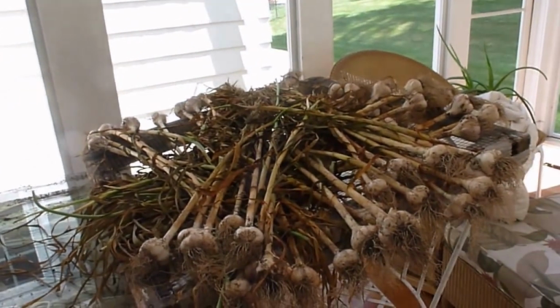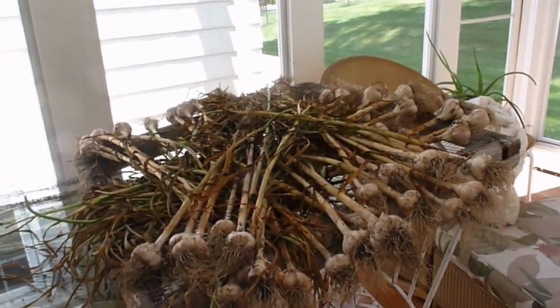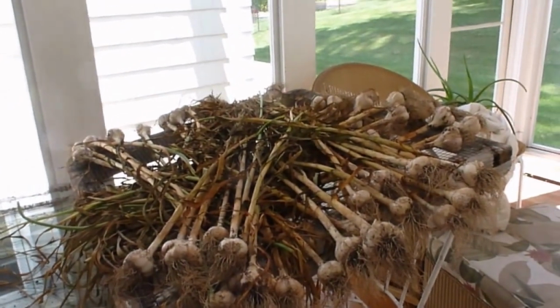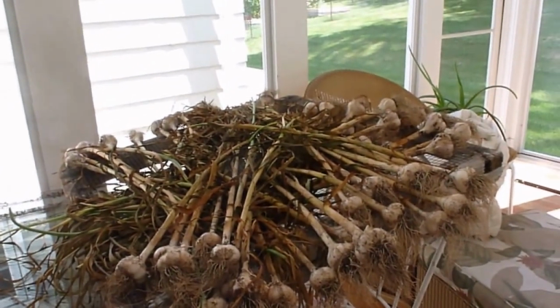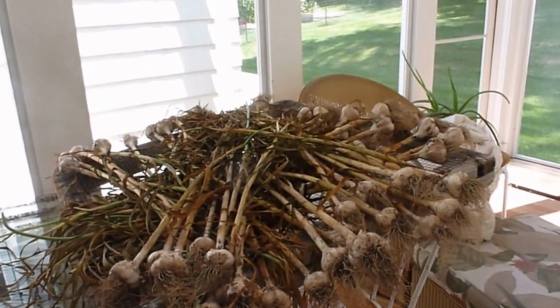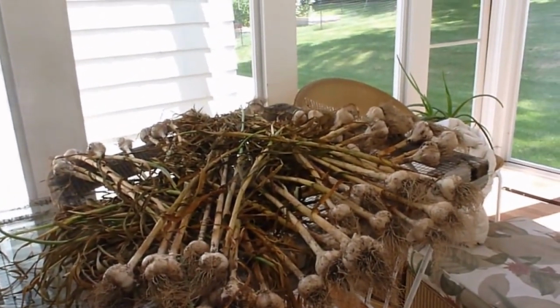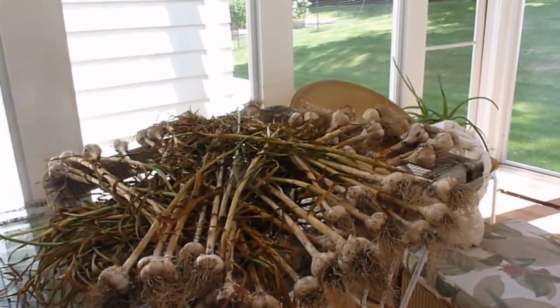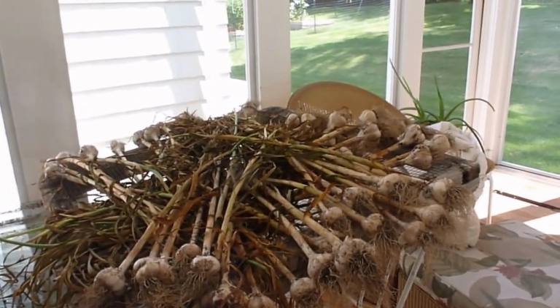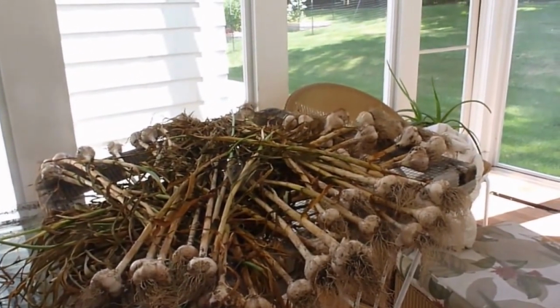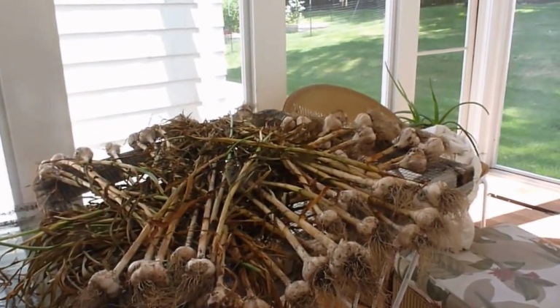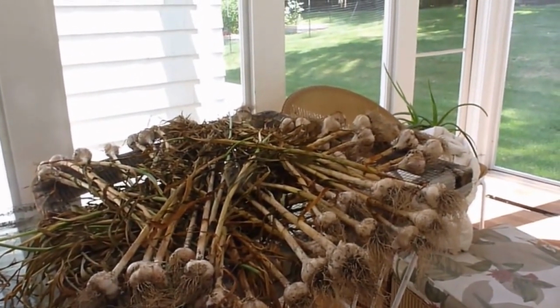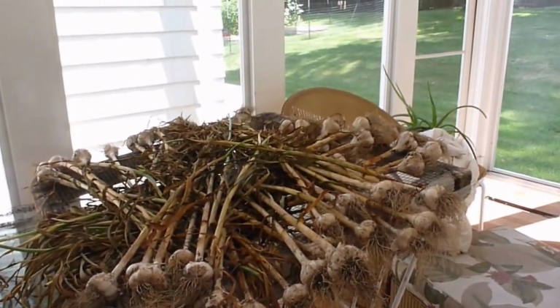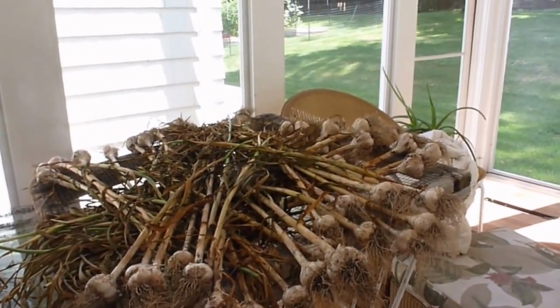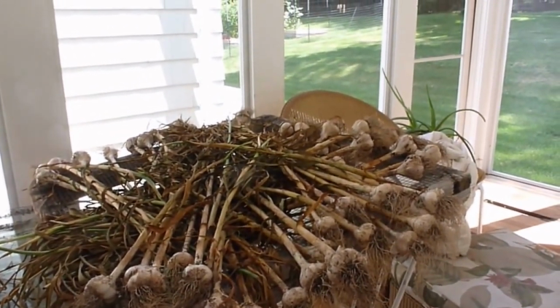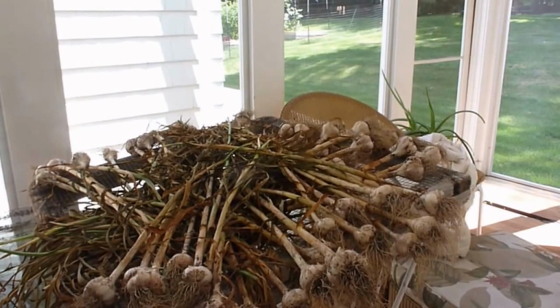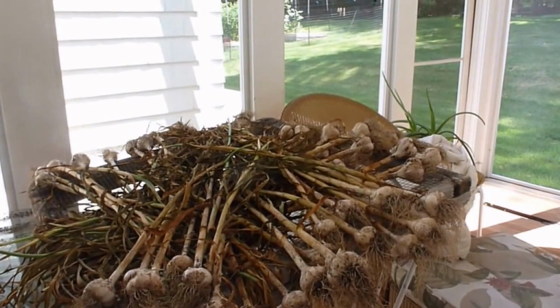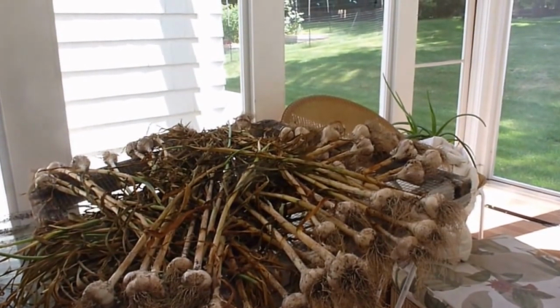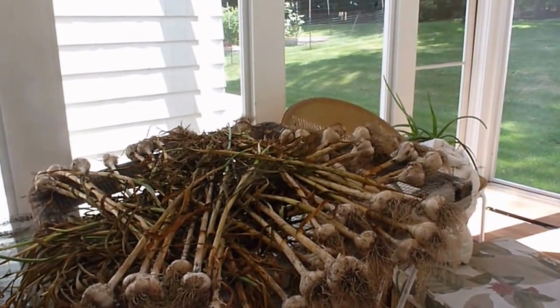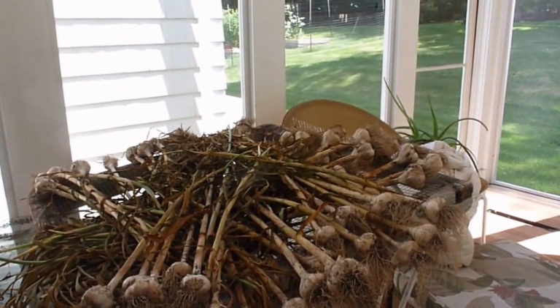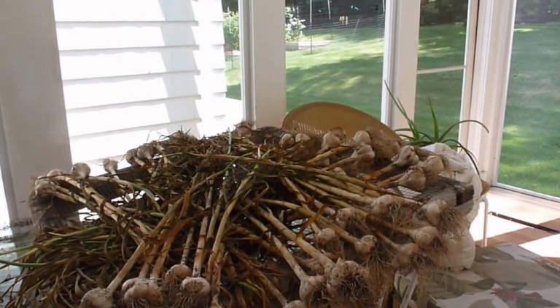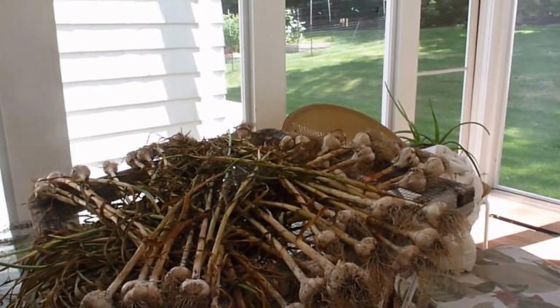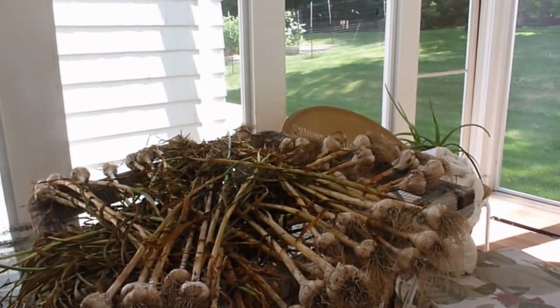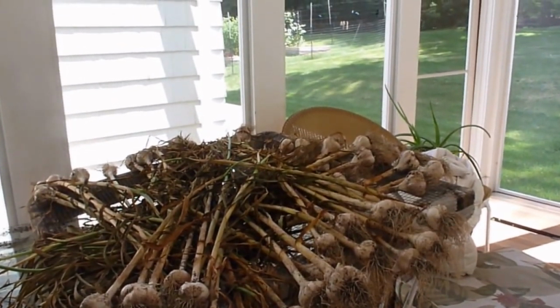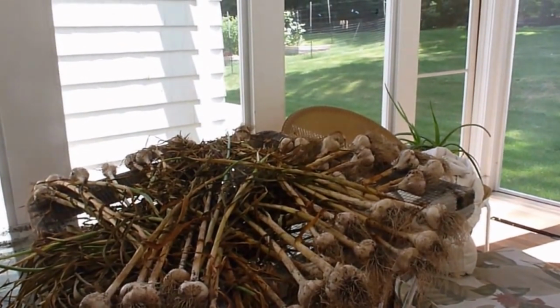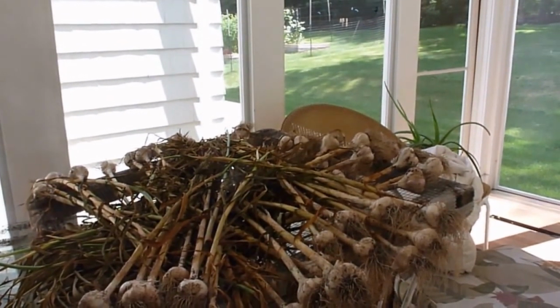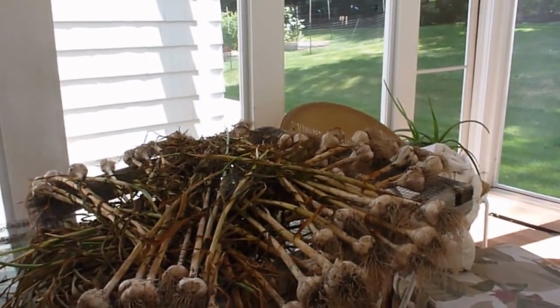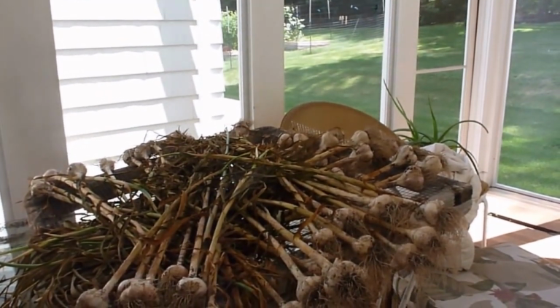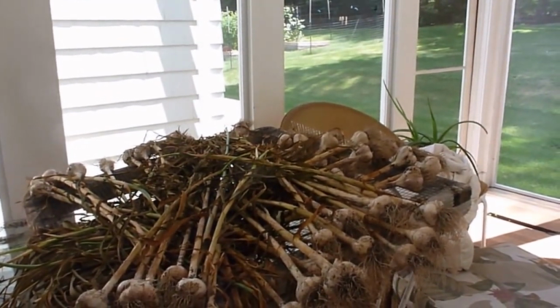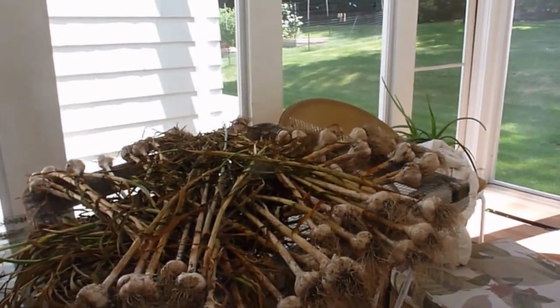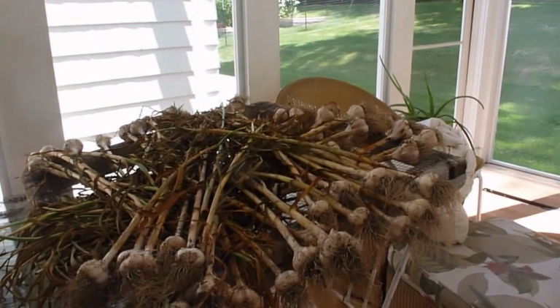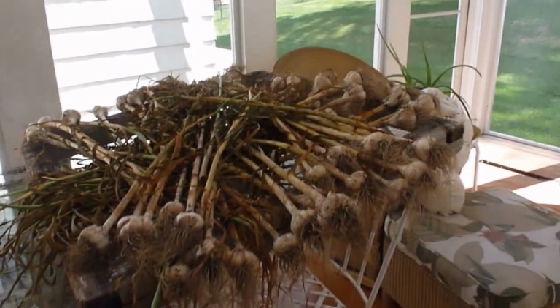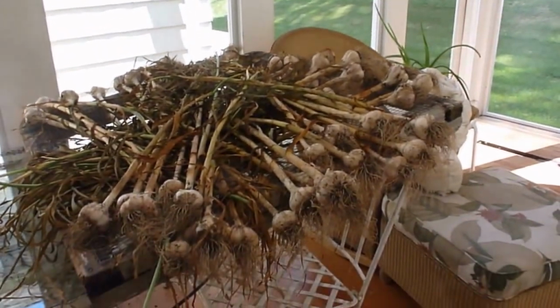I will follow up with this after I bundle these together and hang them up so they can dry the rest of the way out. All right, thanks again for watching.